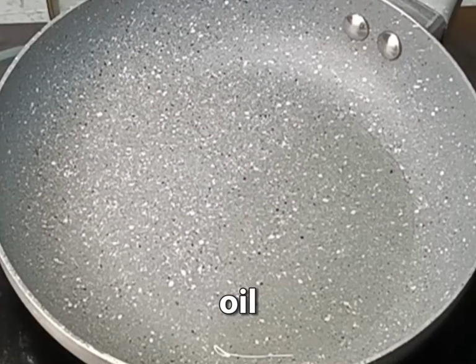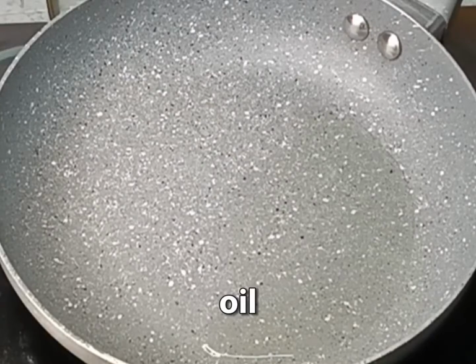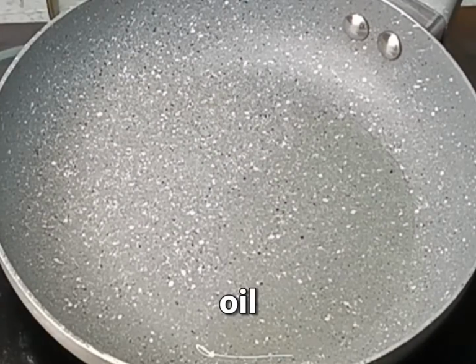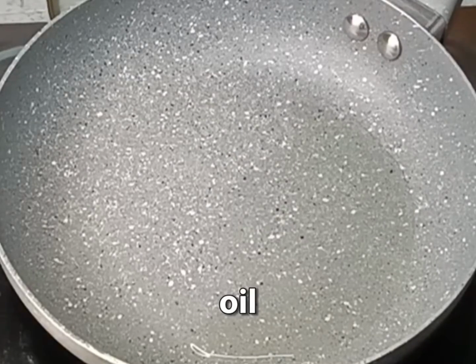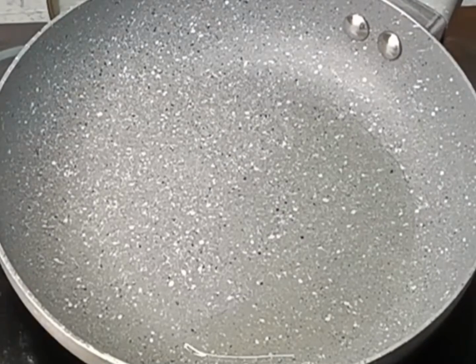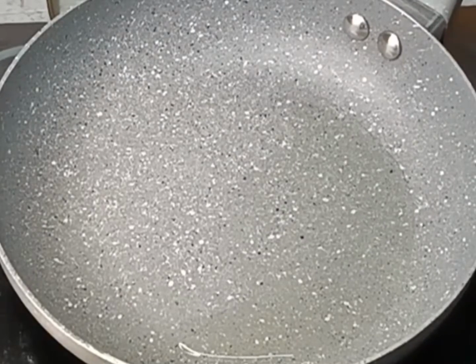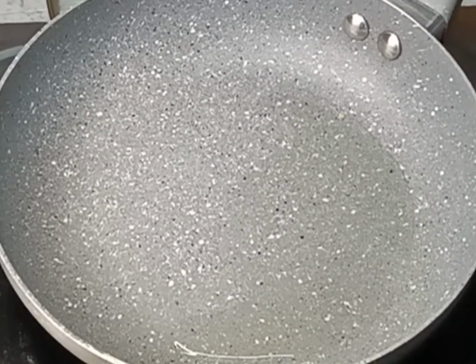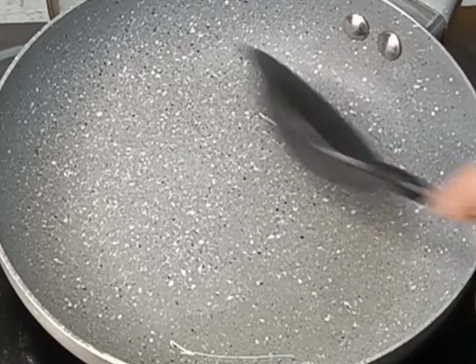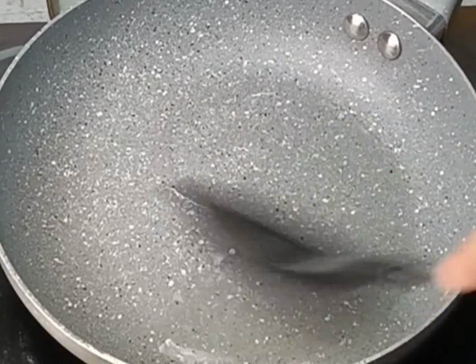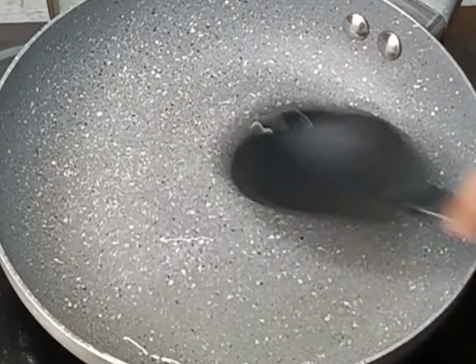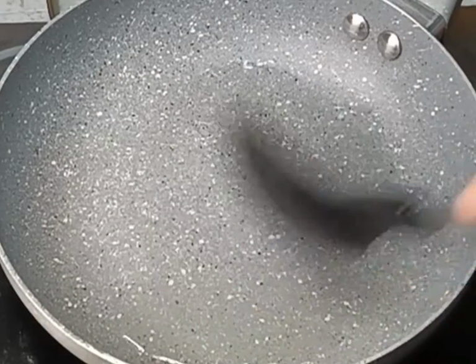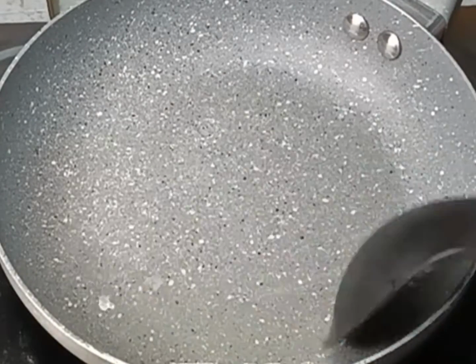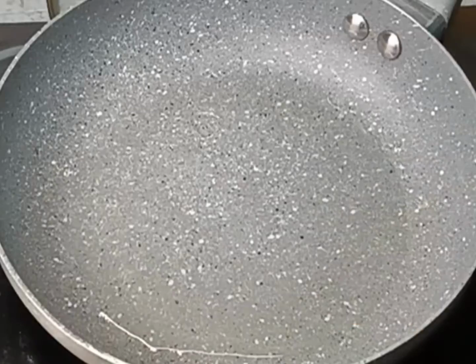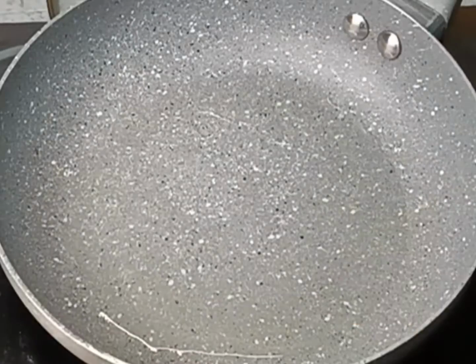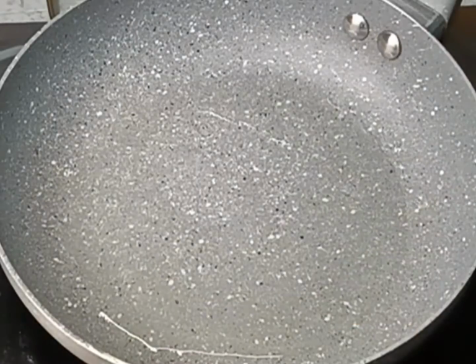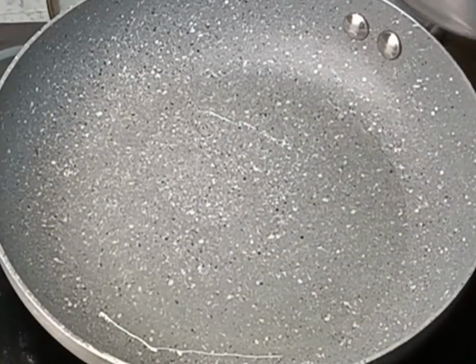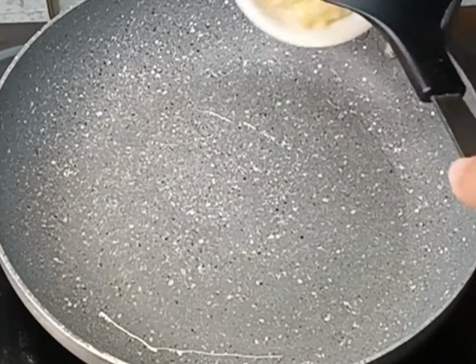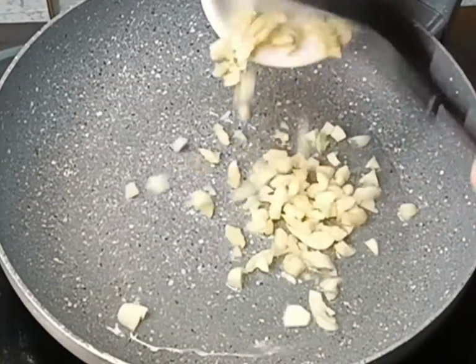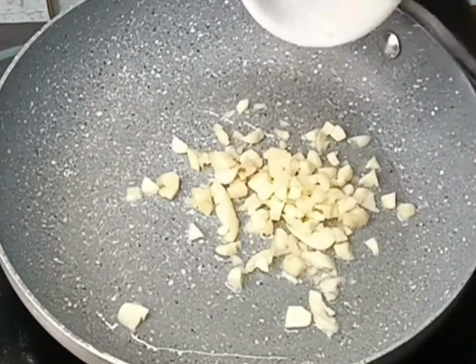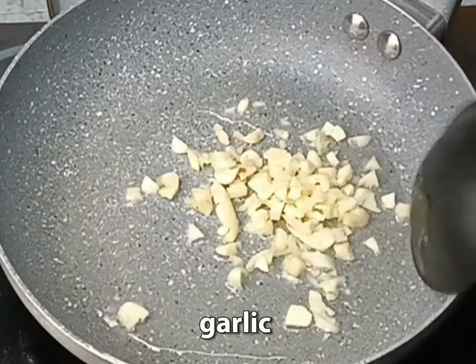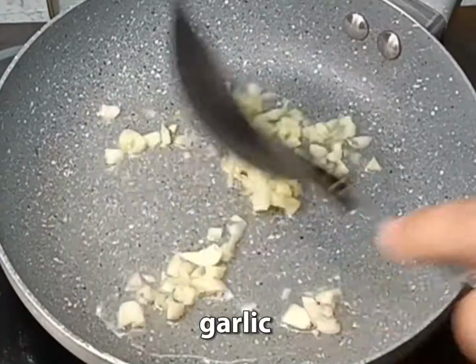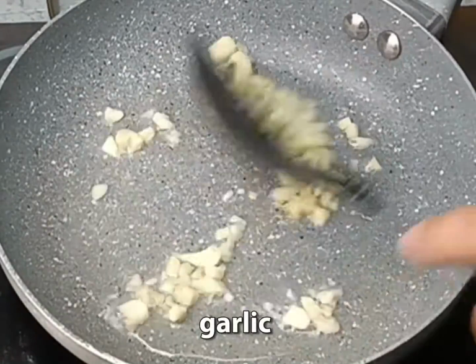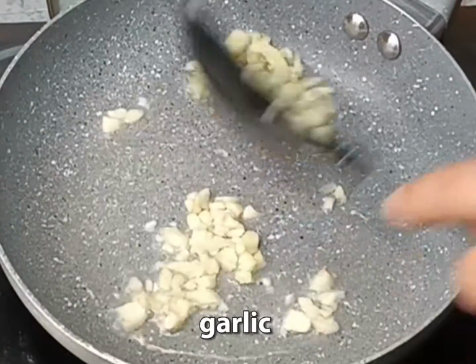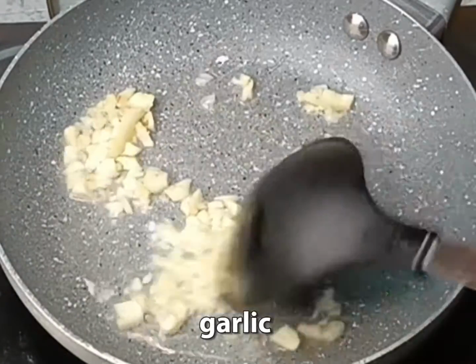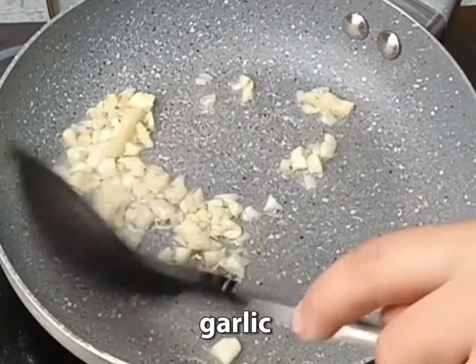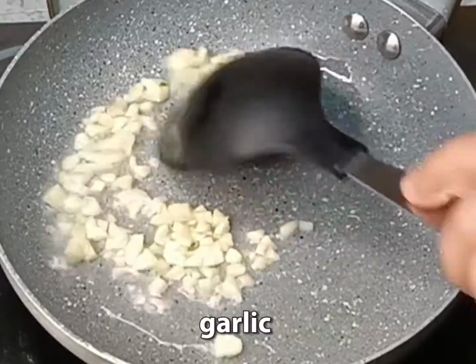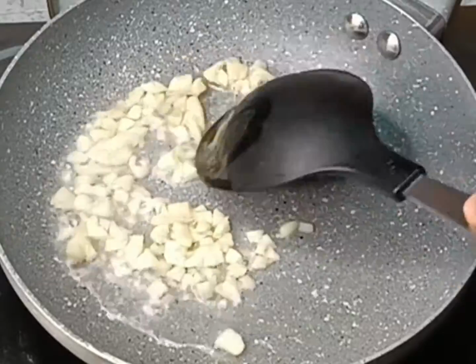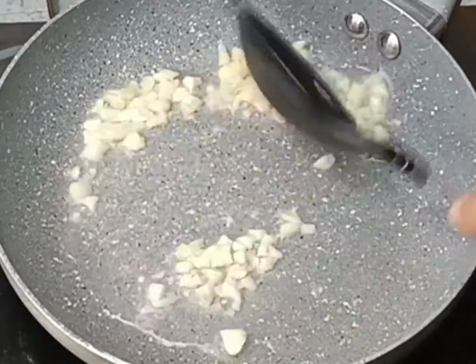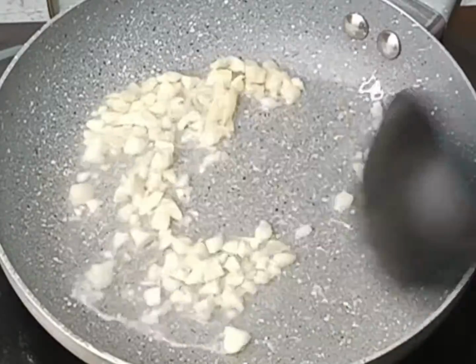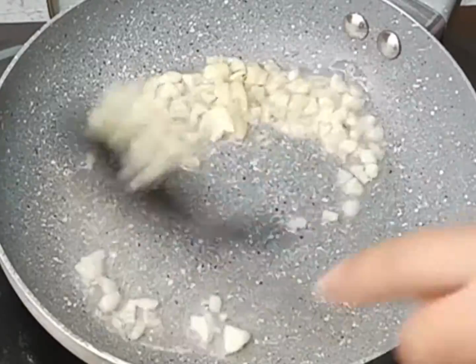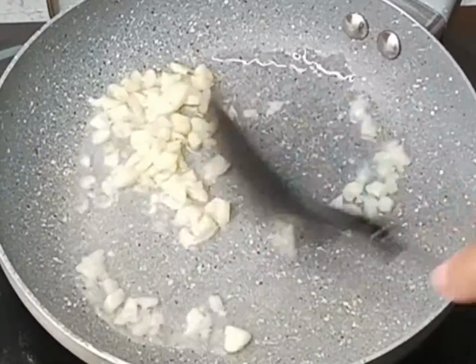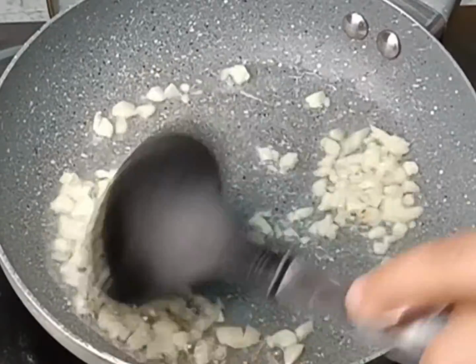Mushroom and shake it. Chicken, which is delicious.